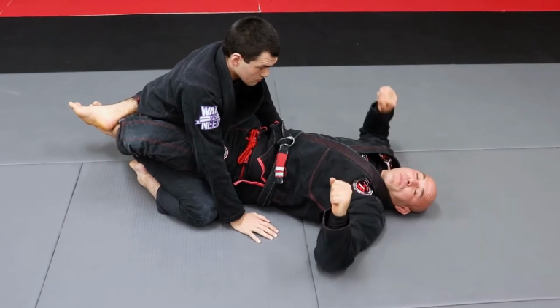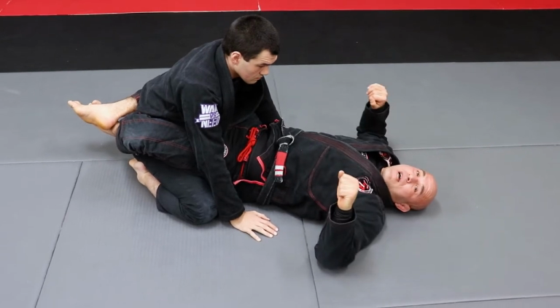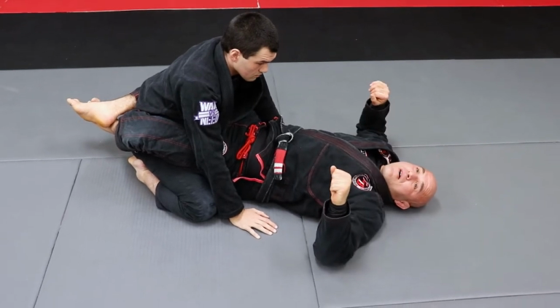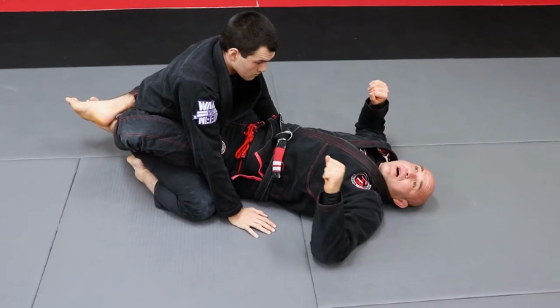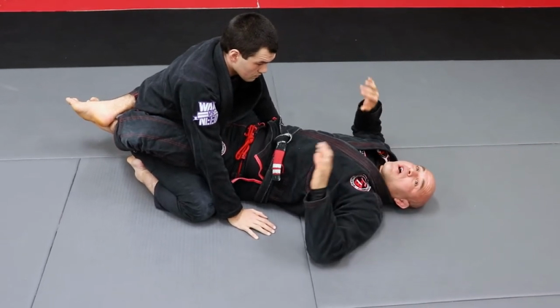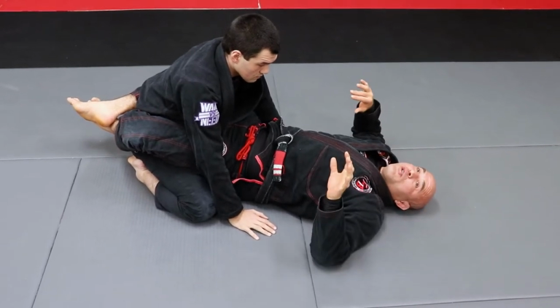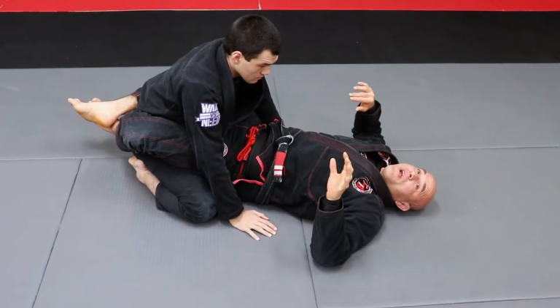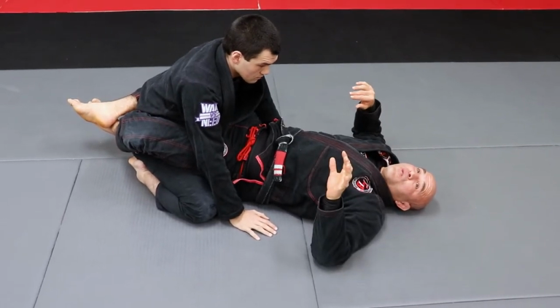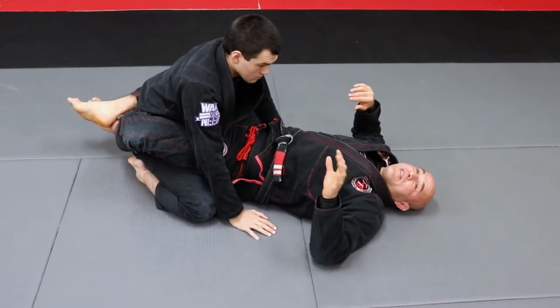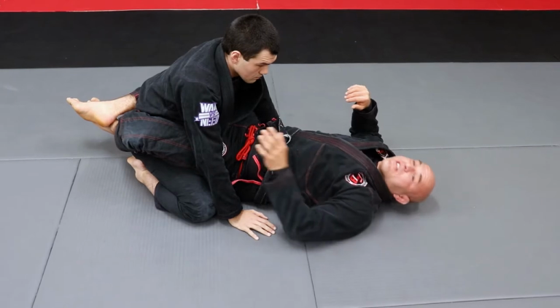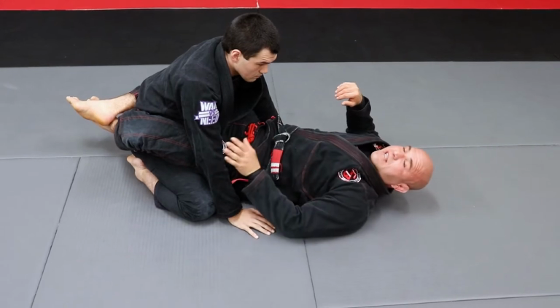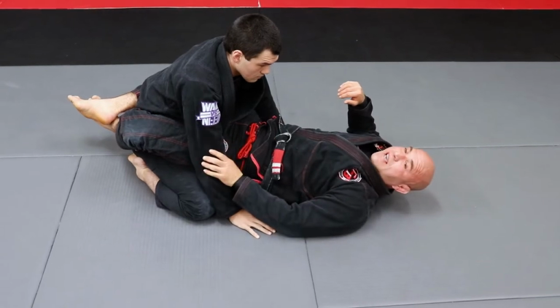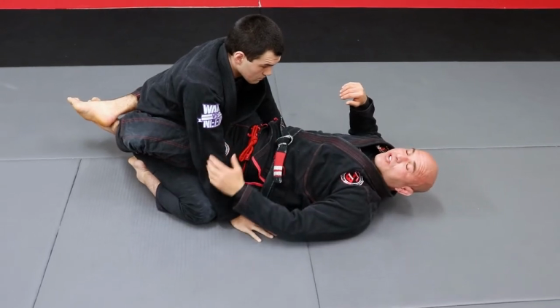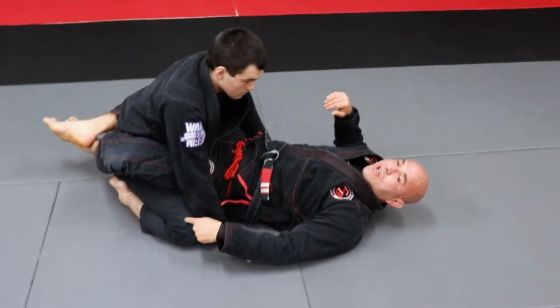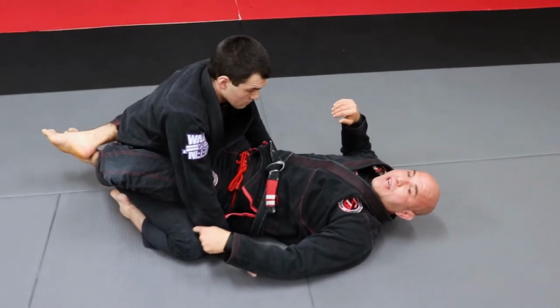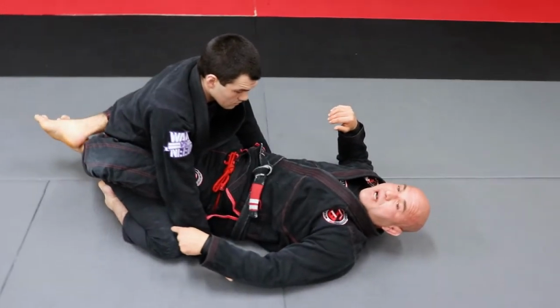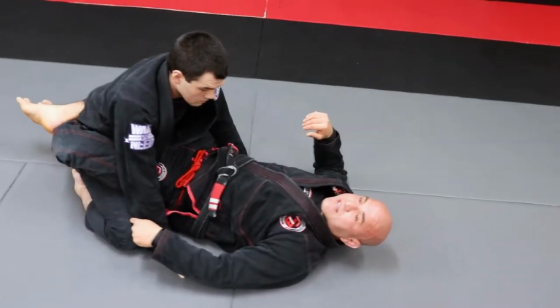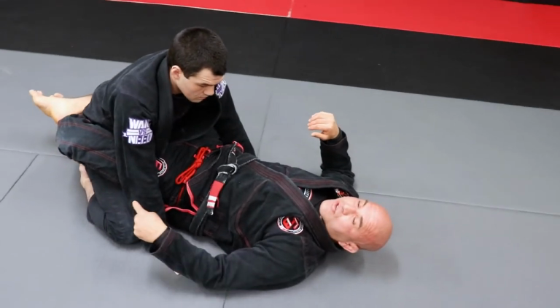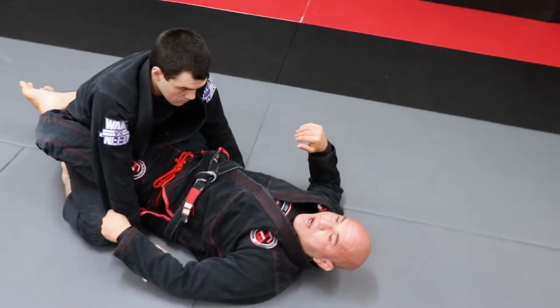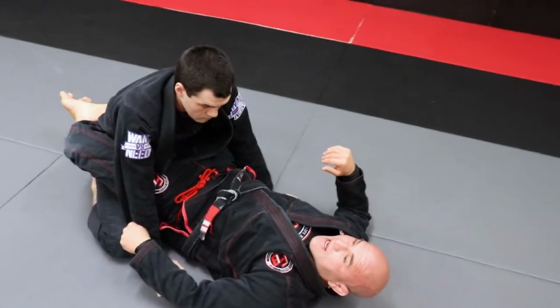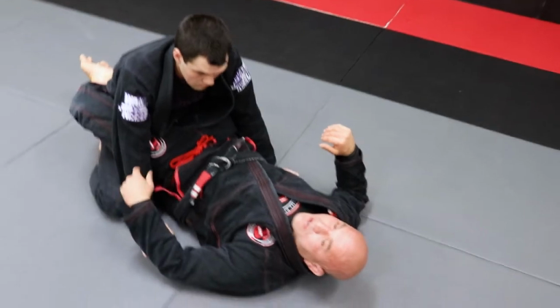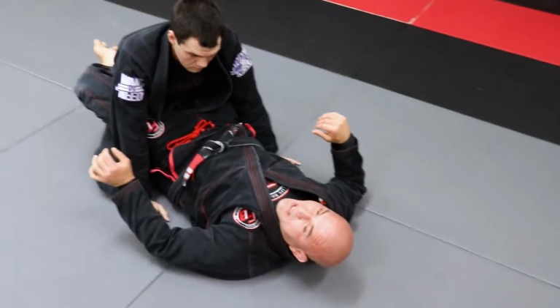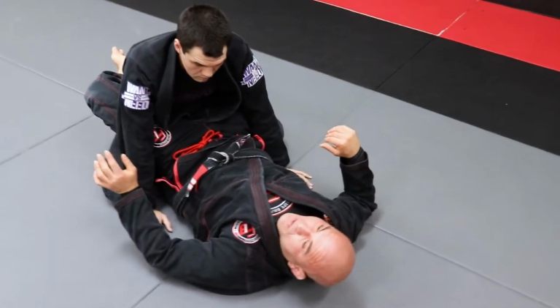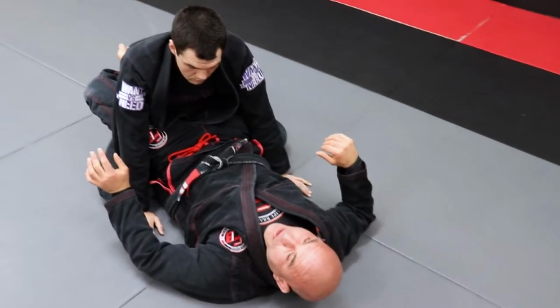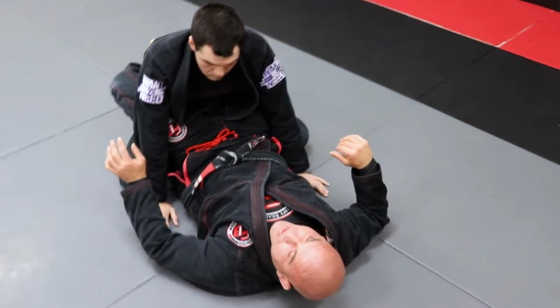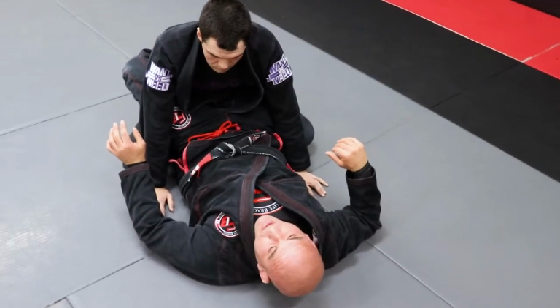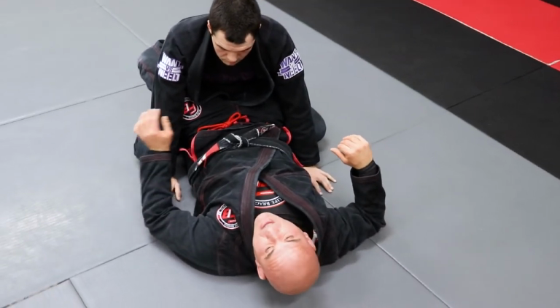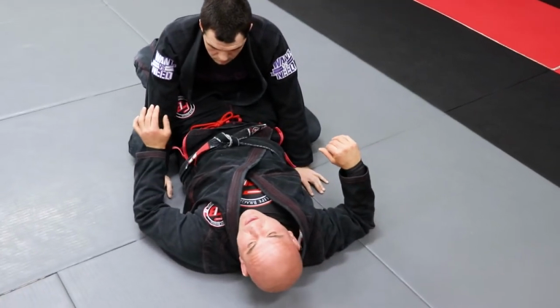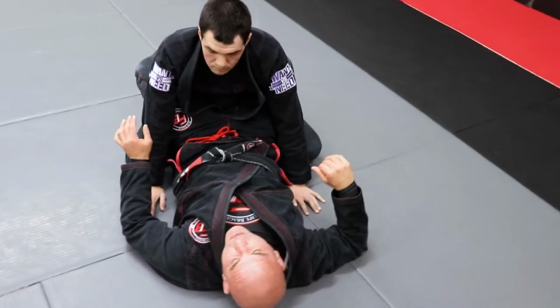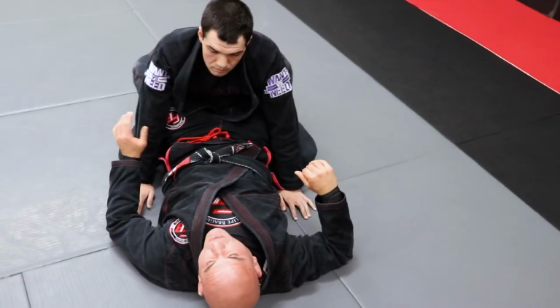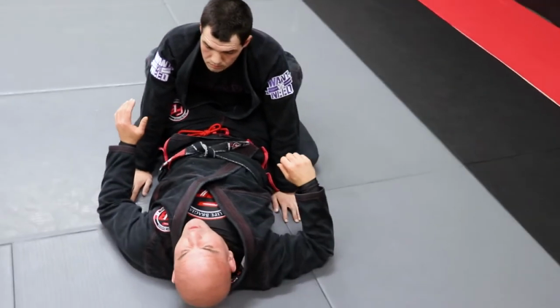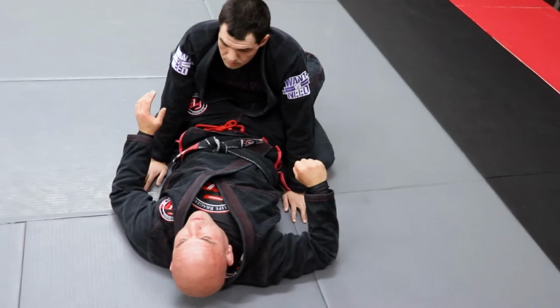So right now, I'm not gonna be able to do anything. Why? Because he's gonna defend his hands — he's gonna lock the hands behind his thigh, he's gonna drop his leg, he's gonna make it difficult for me to break his grip. That is another way to break the grip, but I have to work harder.